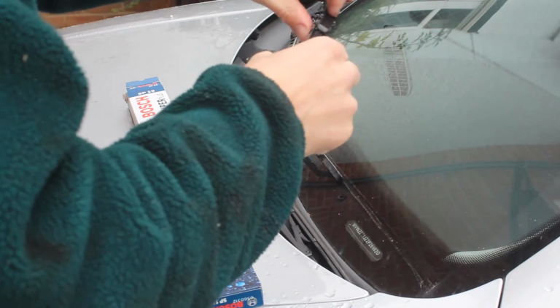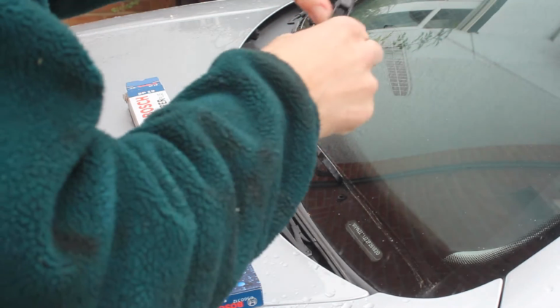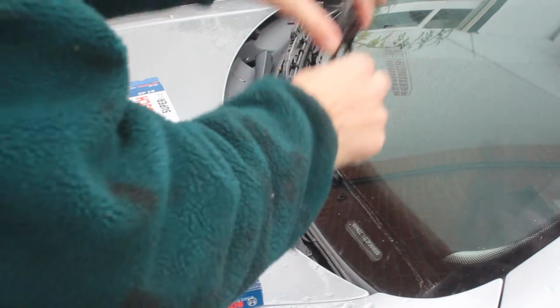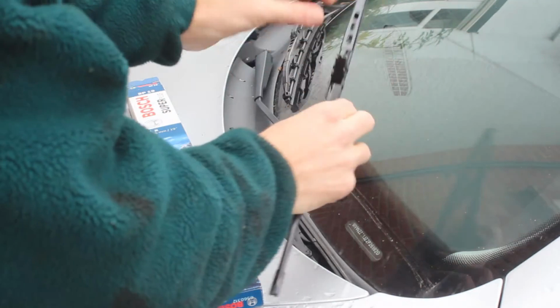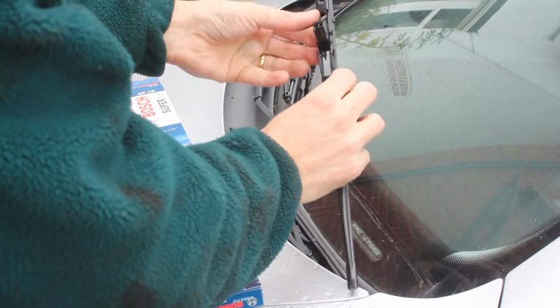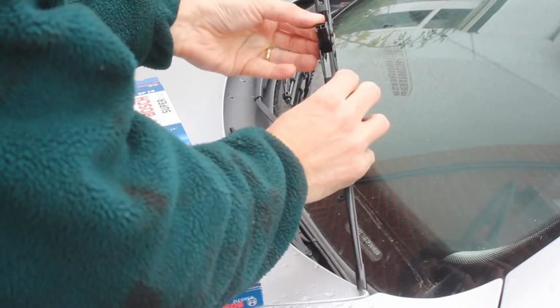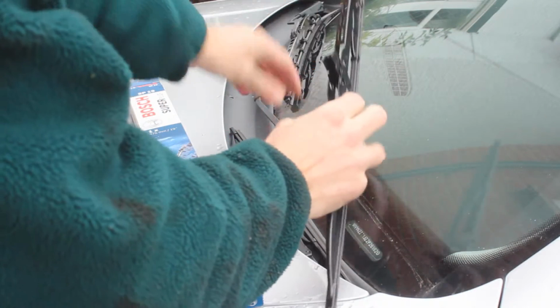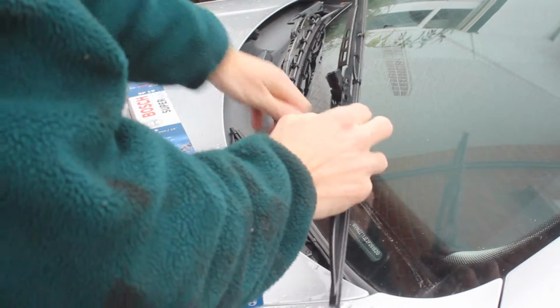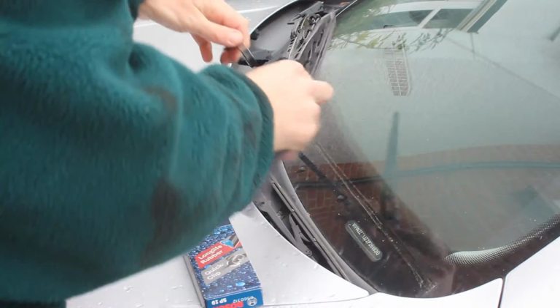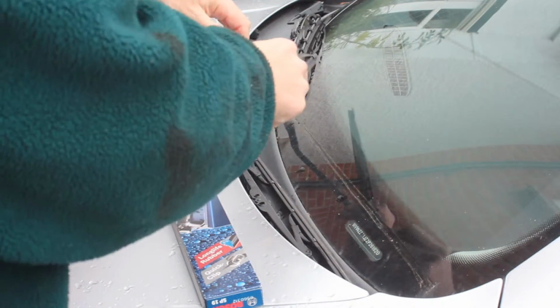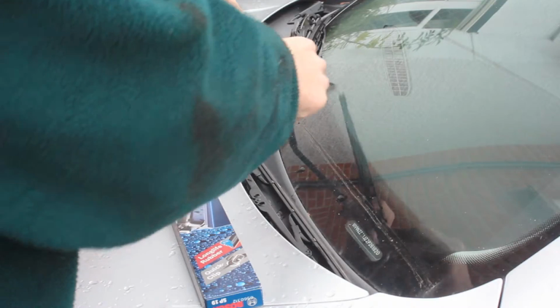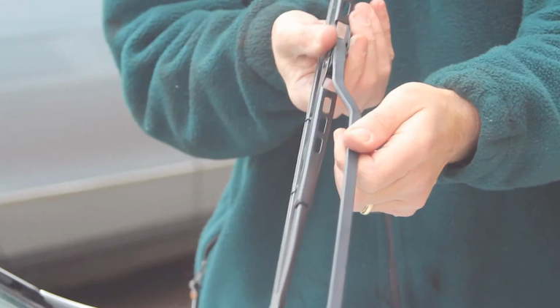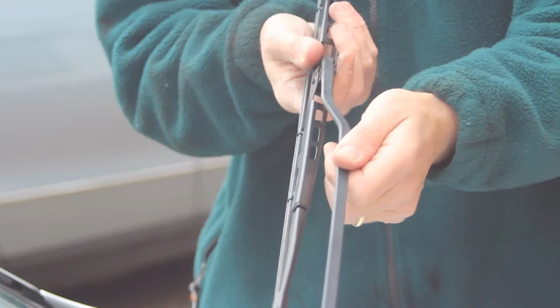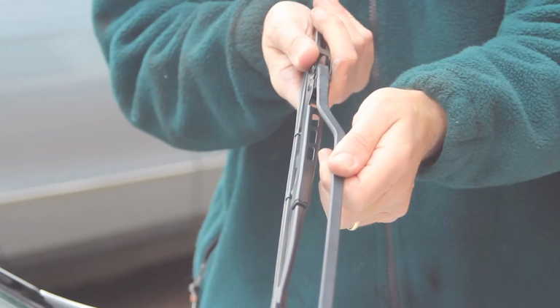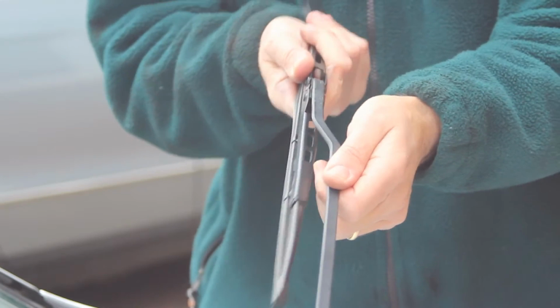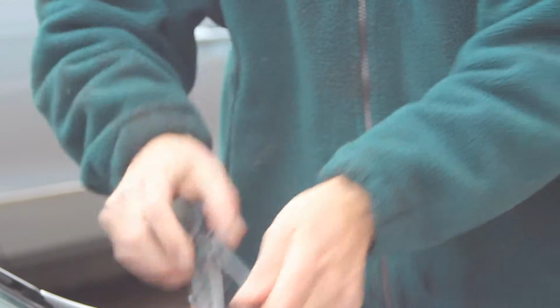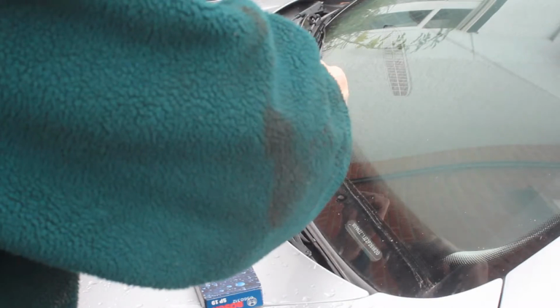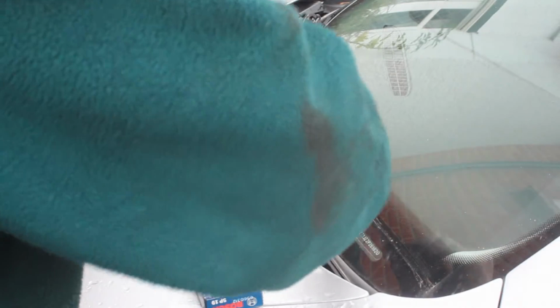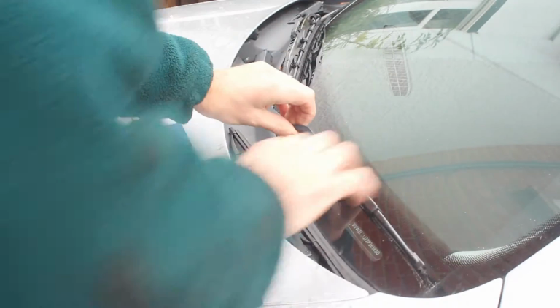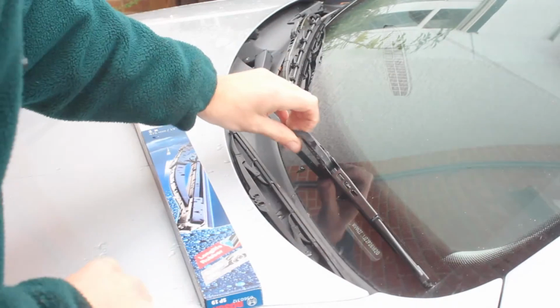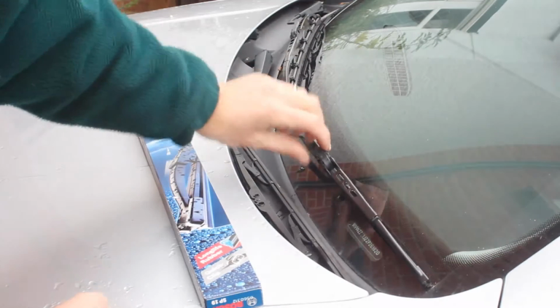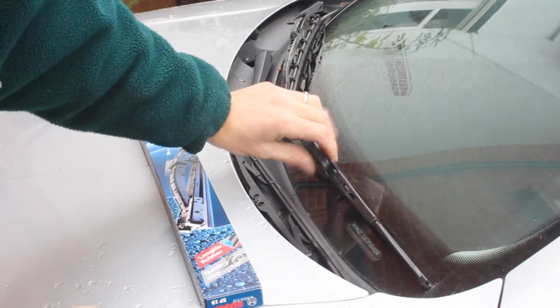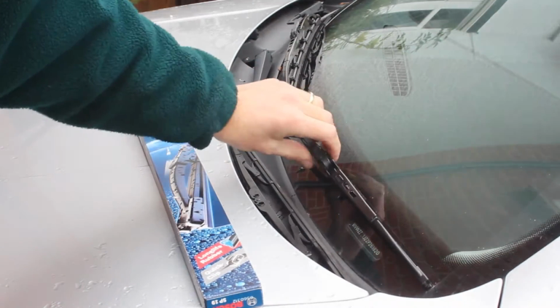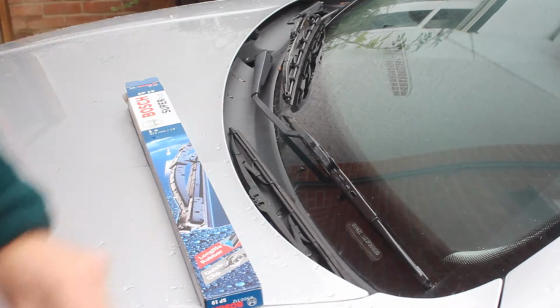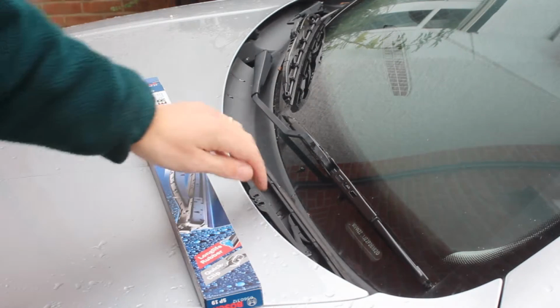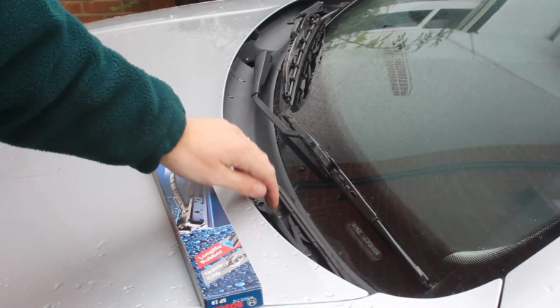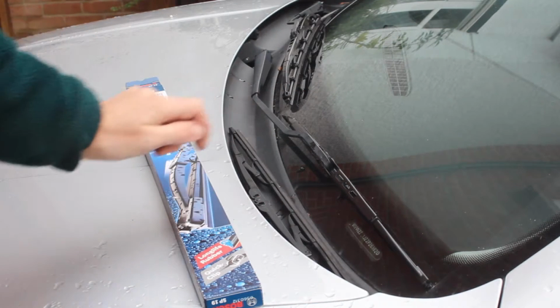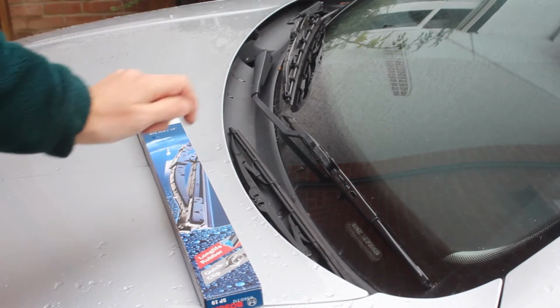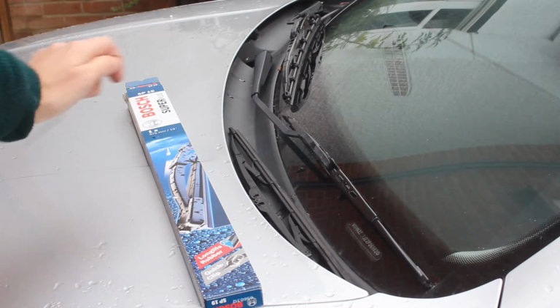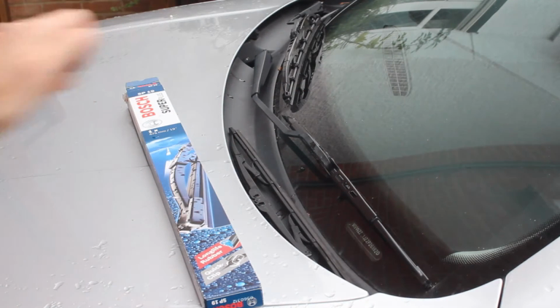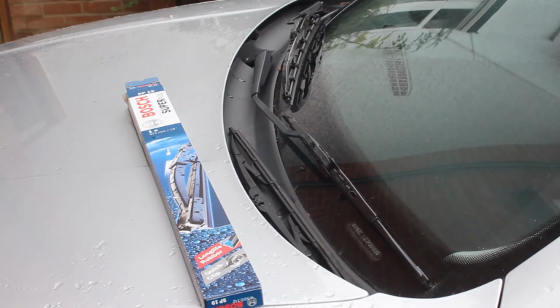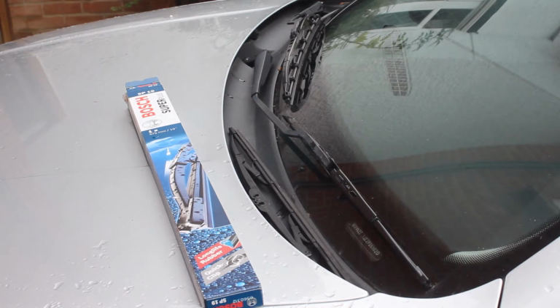Instead of fitting the new one, turn so you can put that in, push through and wiggle that in place and then click.